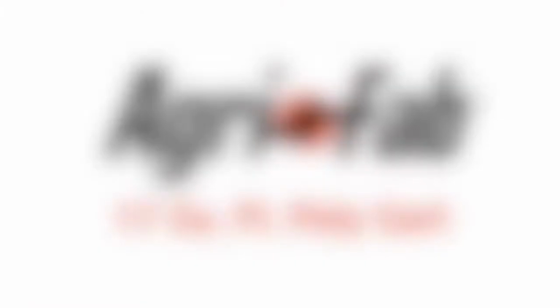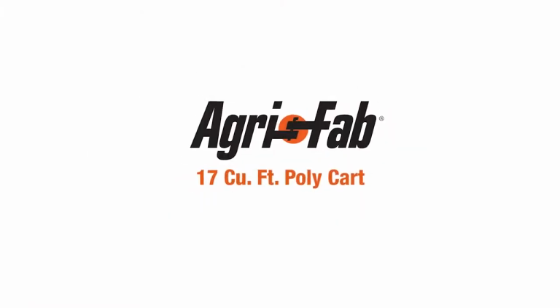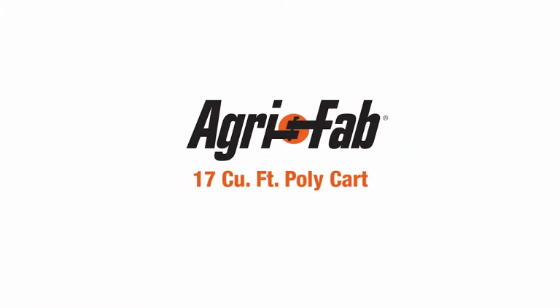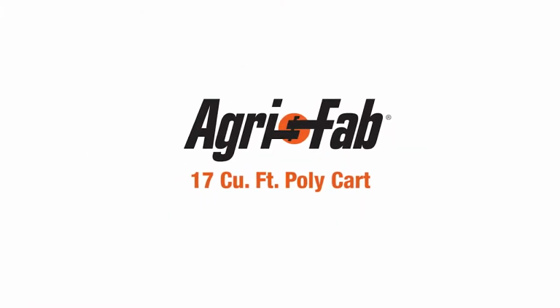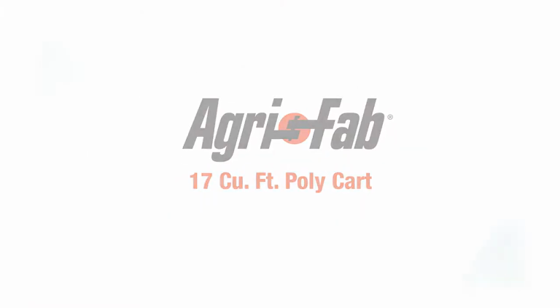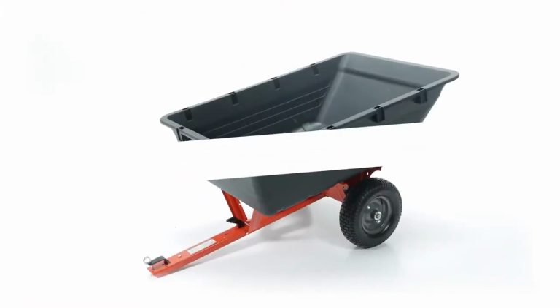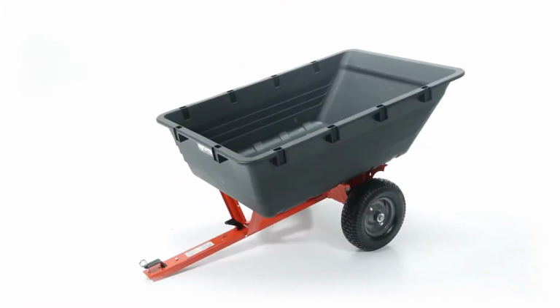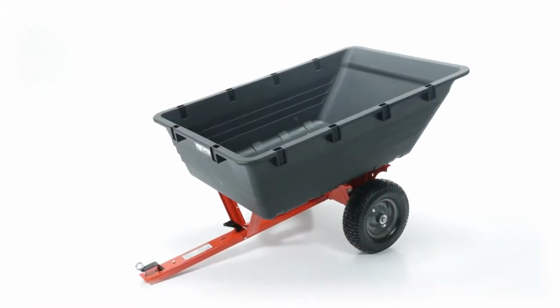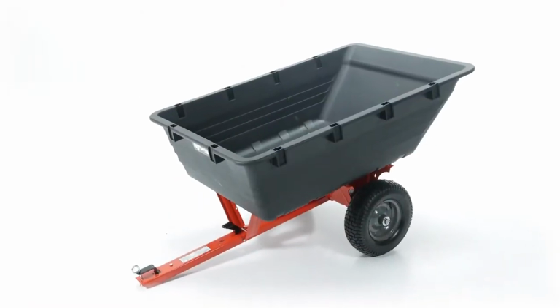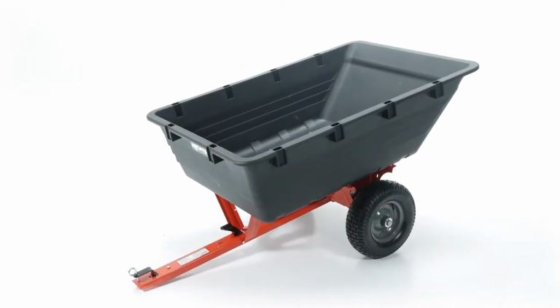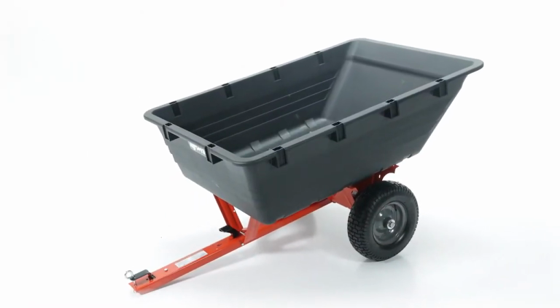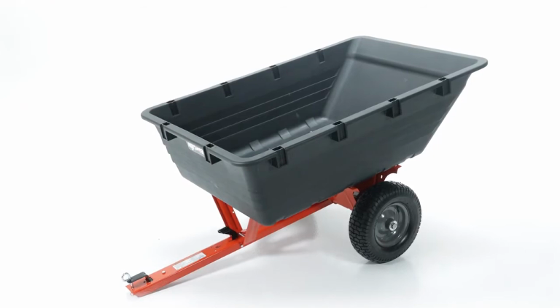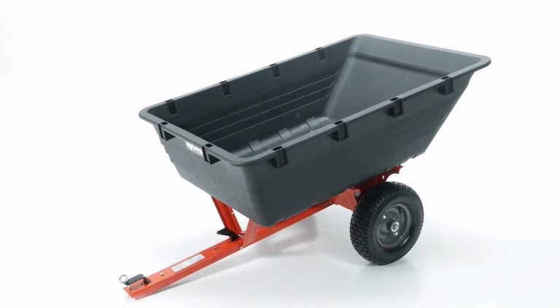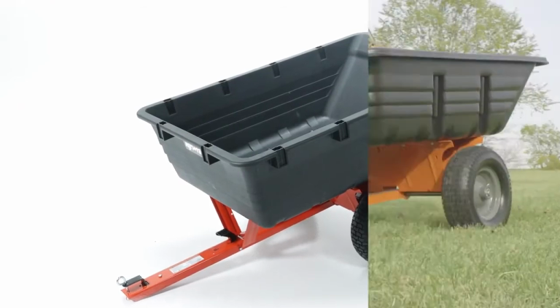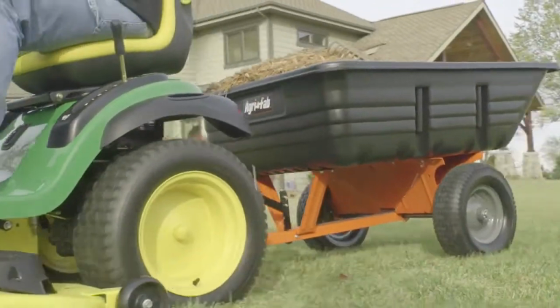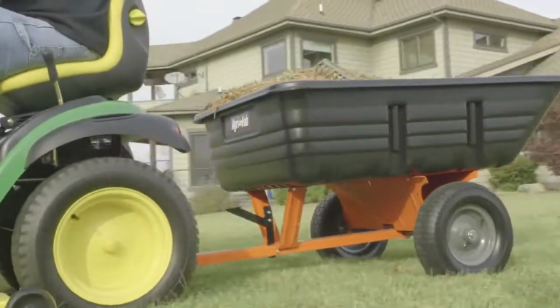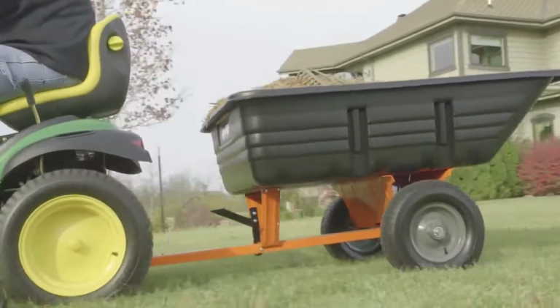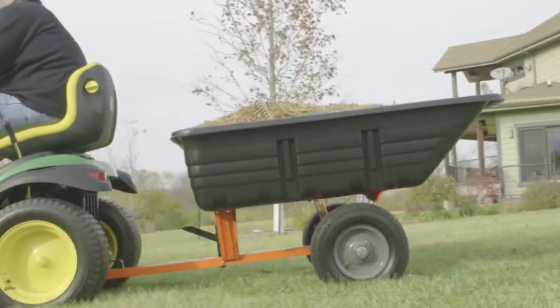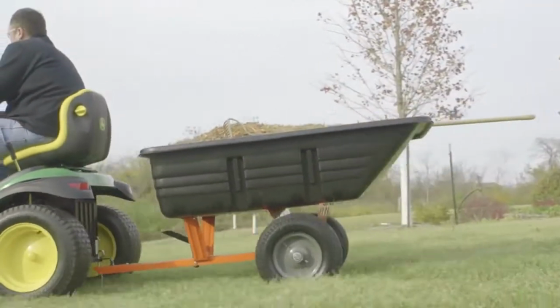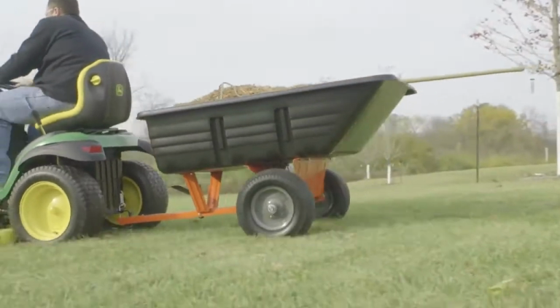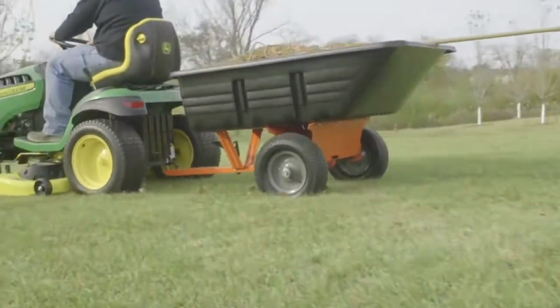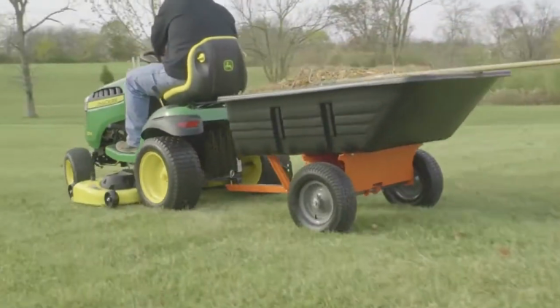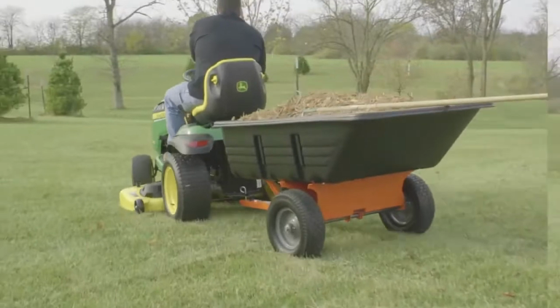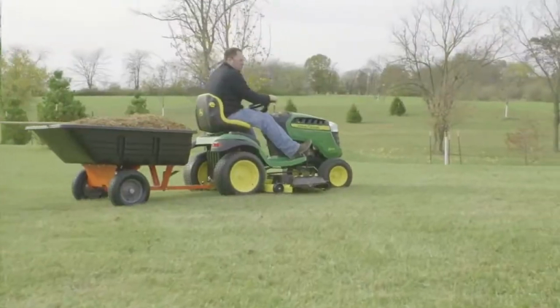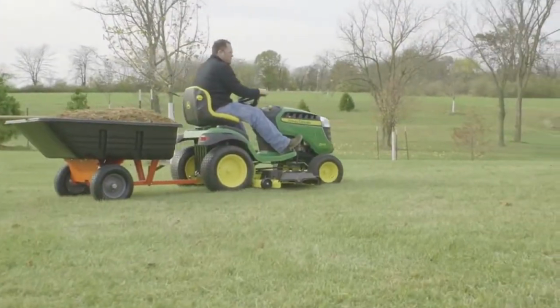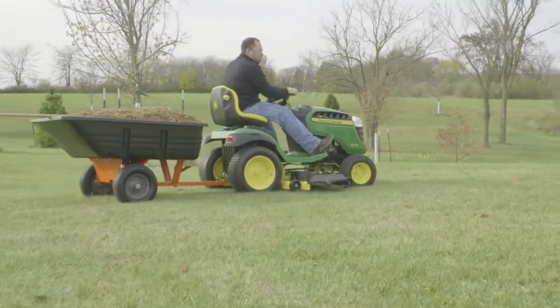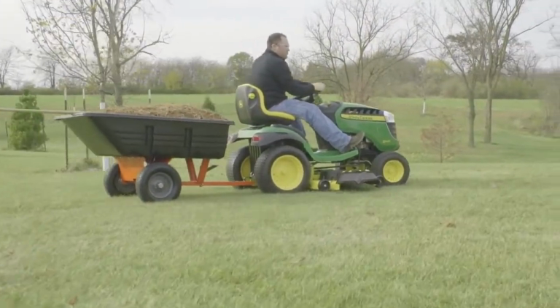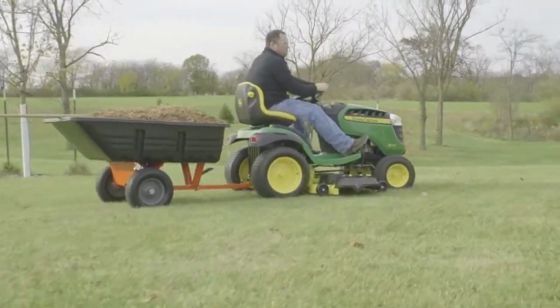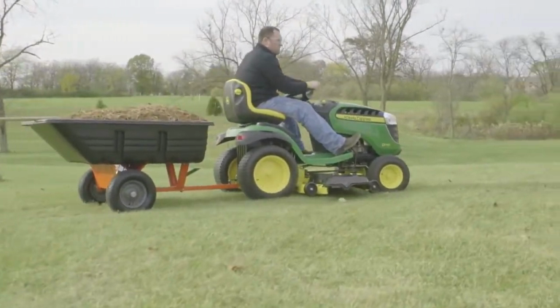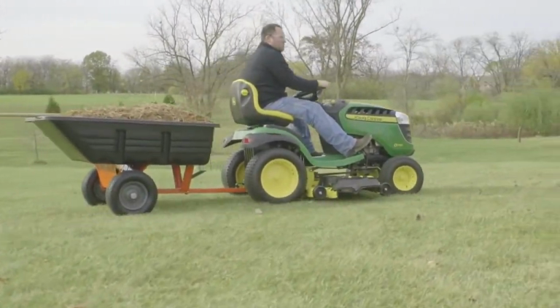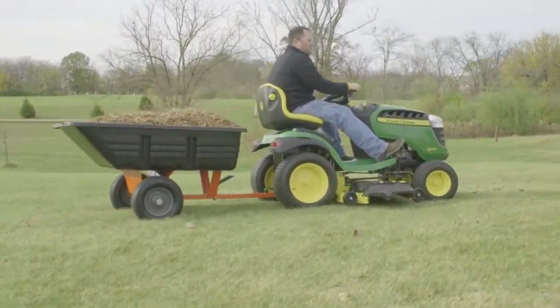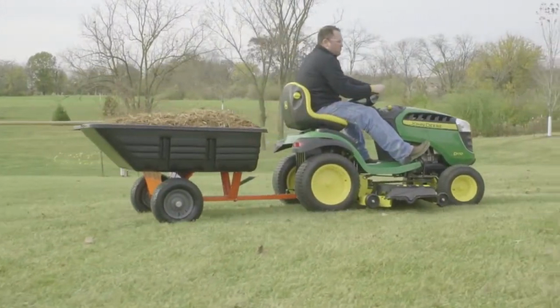Carting your yard care refuse just got a whole lot easier with the 17-cubic-foot poly-kart. The smooth, rolling pneumatic tires roll easily over rough terrain, and the durable polycarbonate bed ensures a longer product life, no matter how you use it.